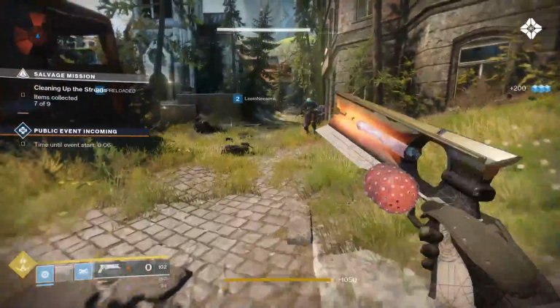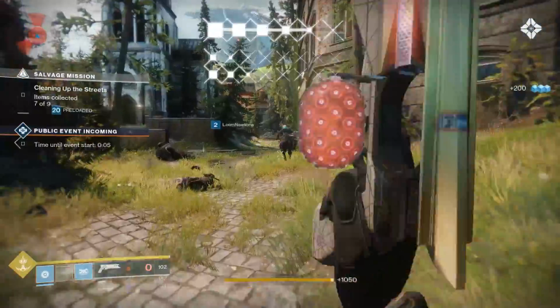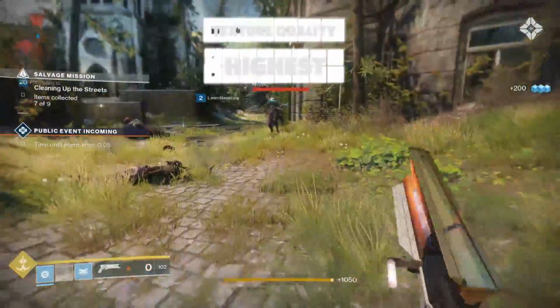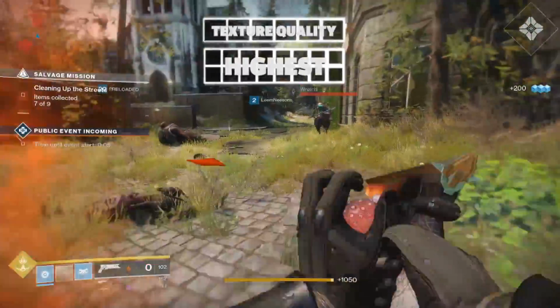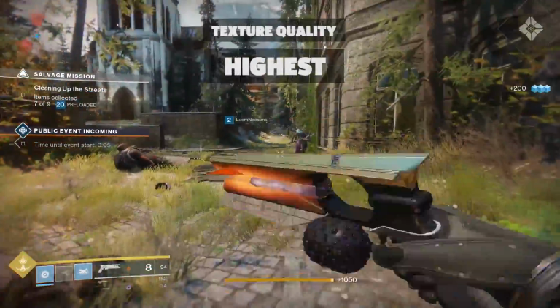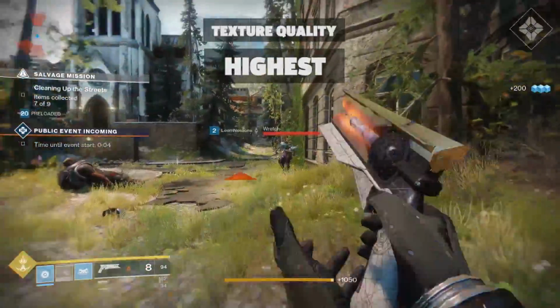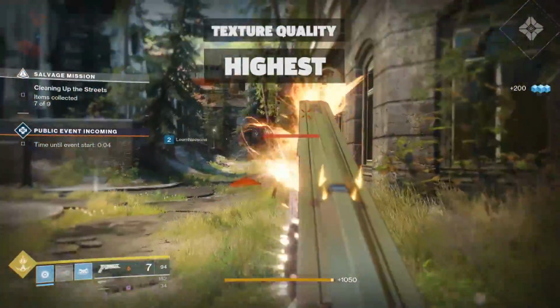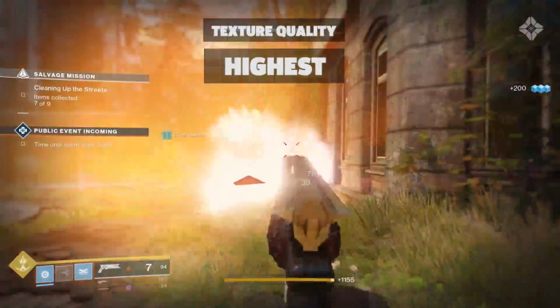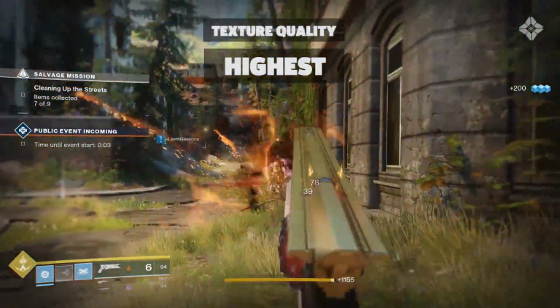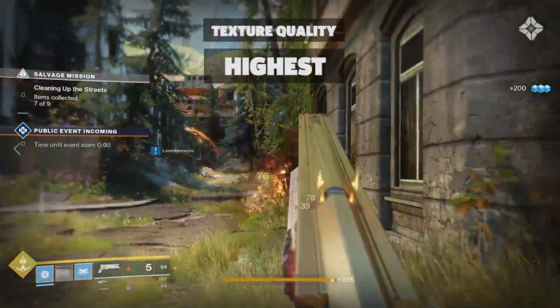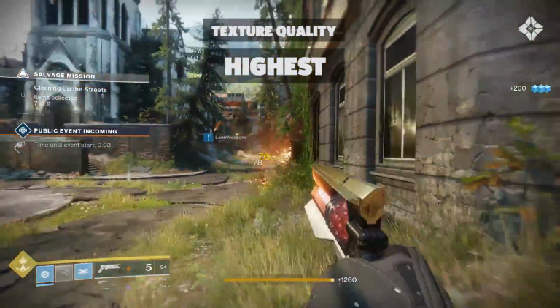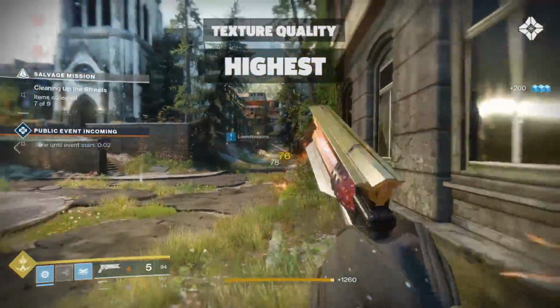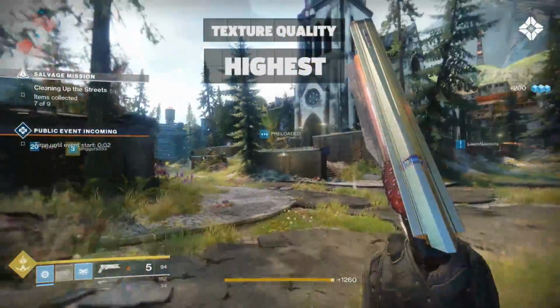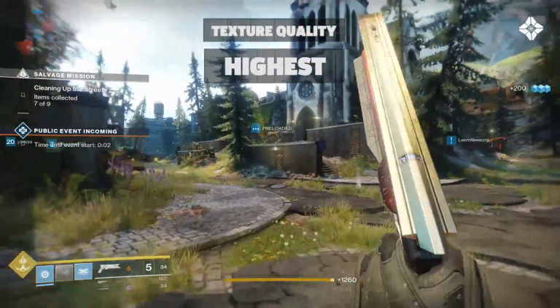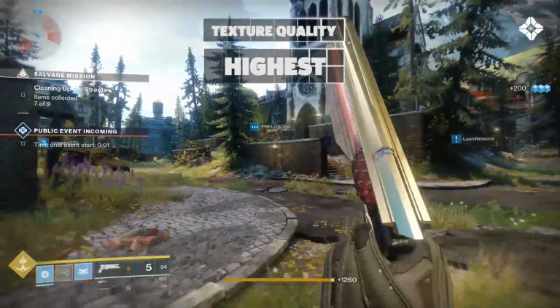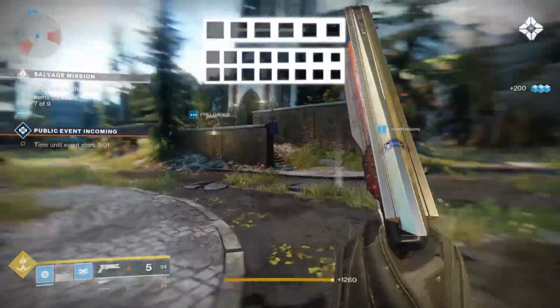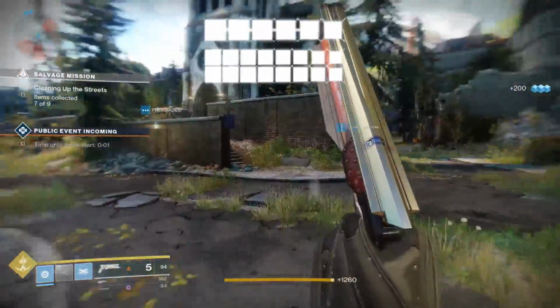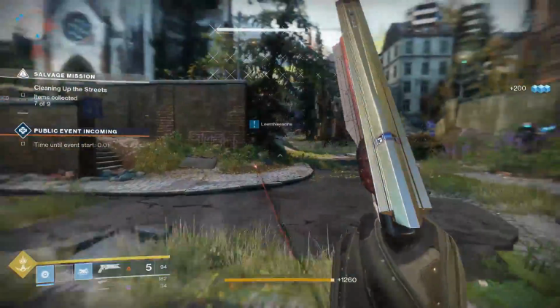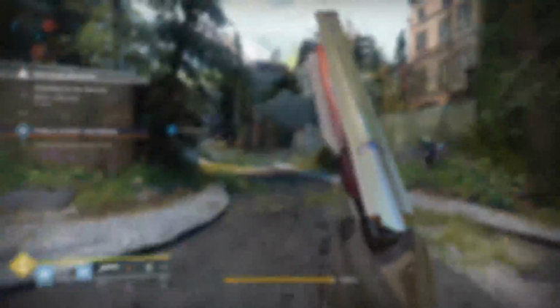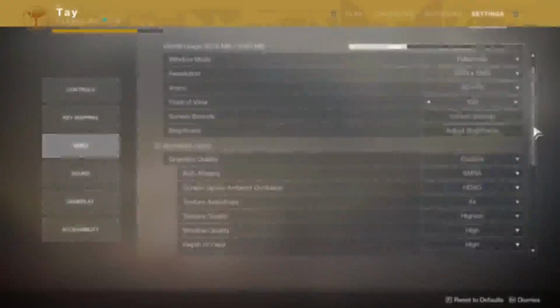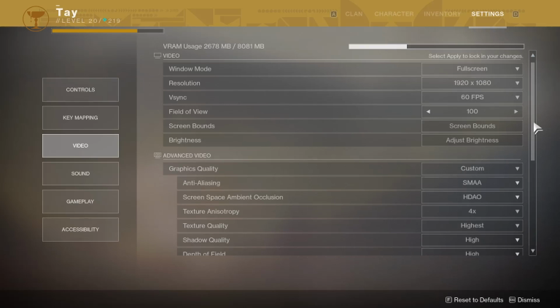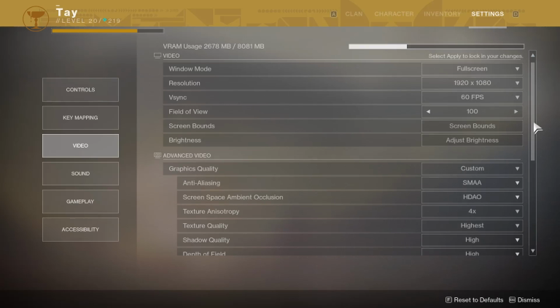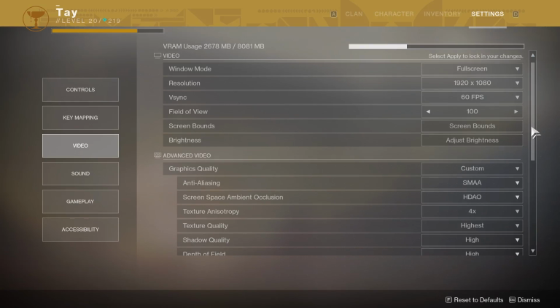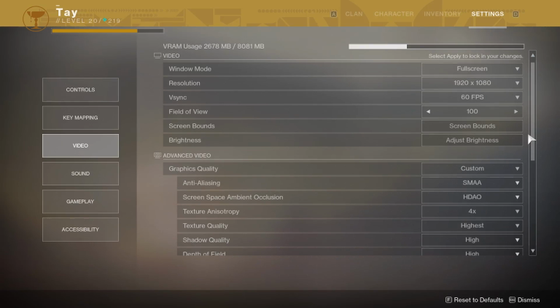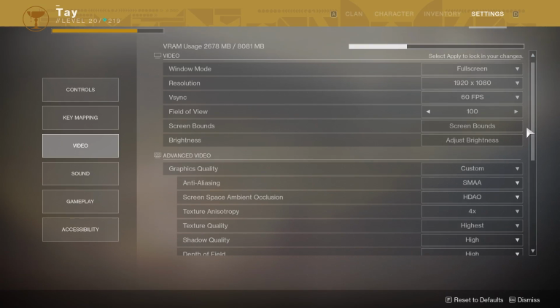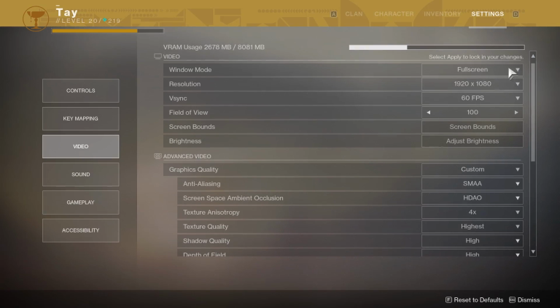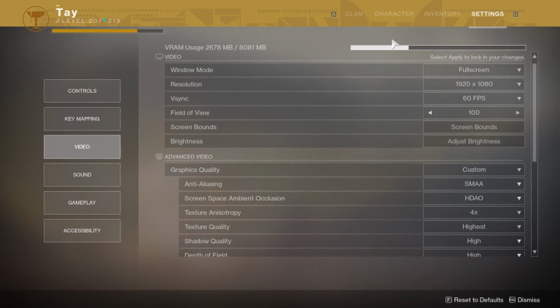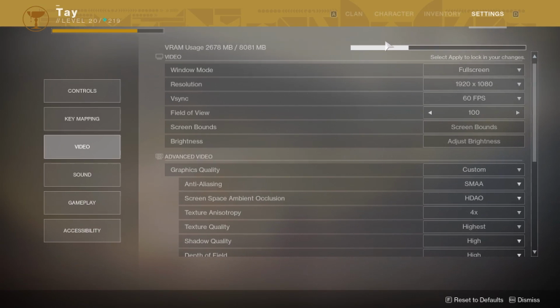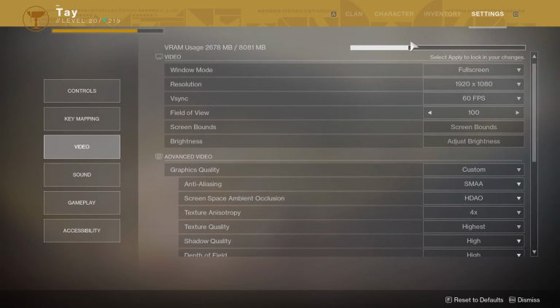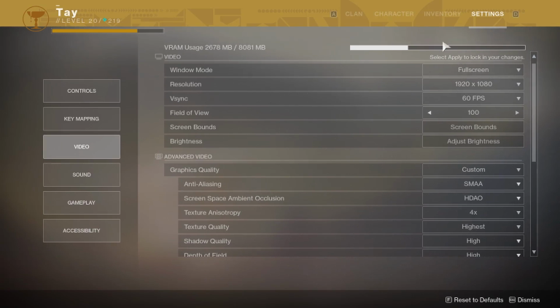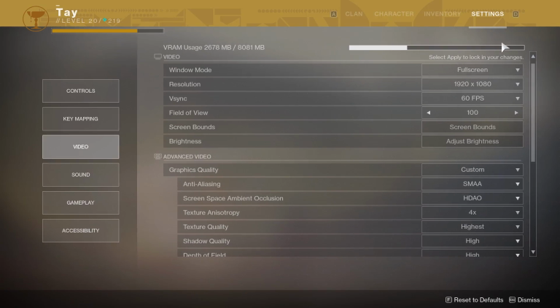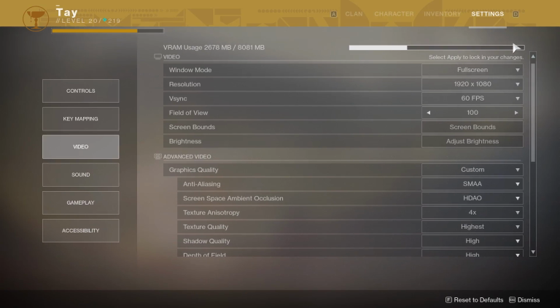Texture quality should be set to the highest since it won't impact performance as long as you have enough video memory on your graphics card. The menu also shows a bar to see how much VRAM is being consumed, so you'll know.